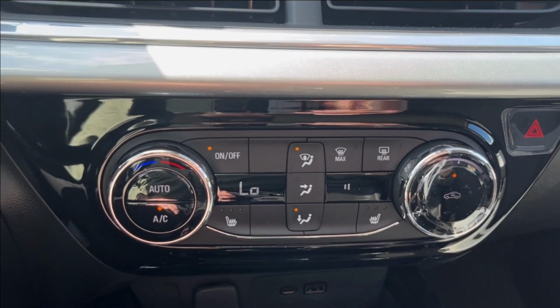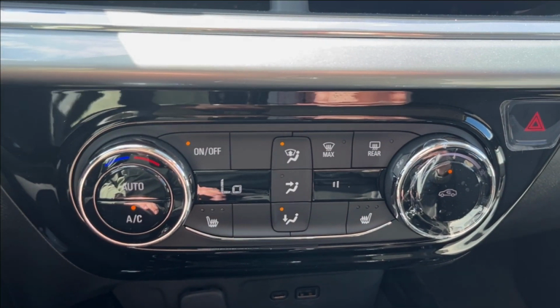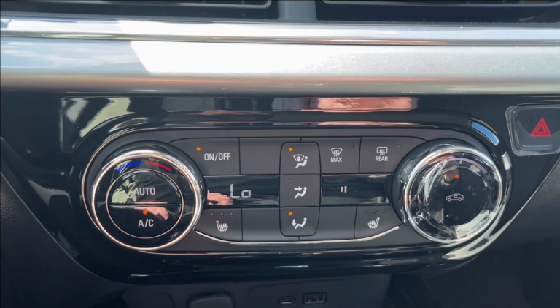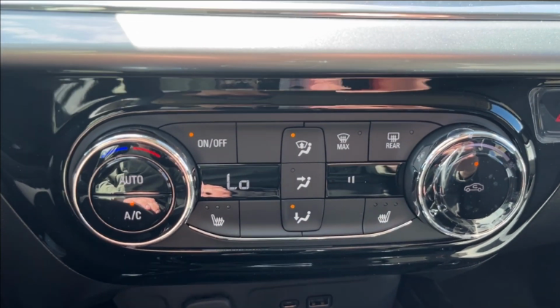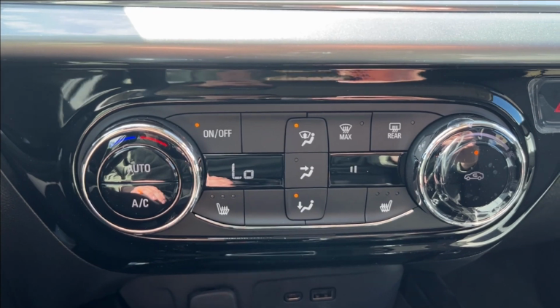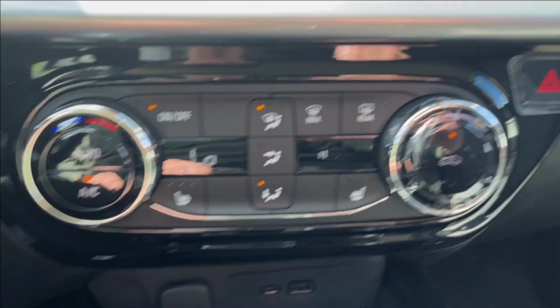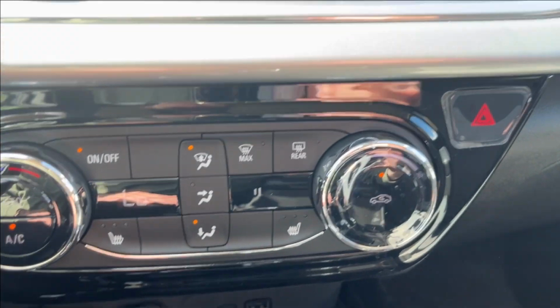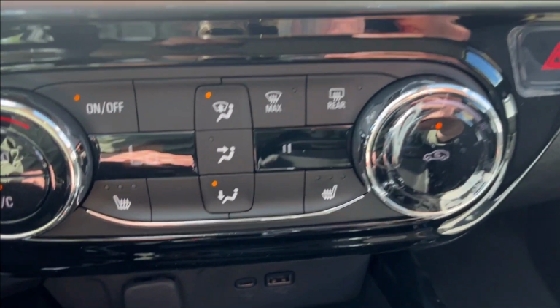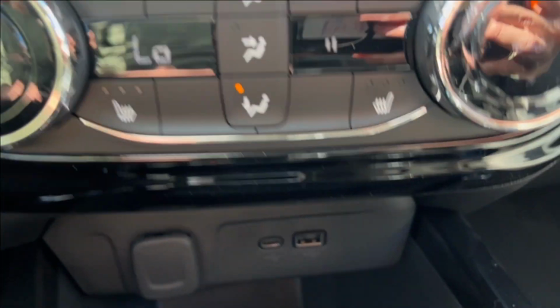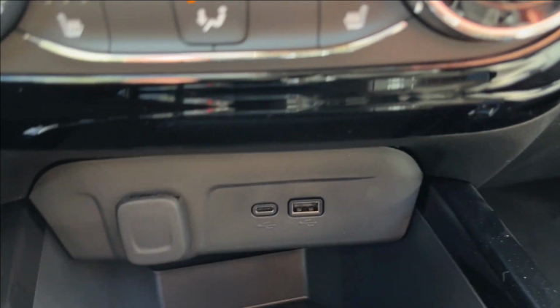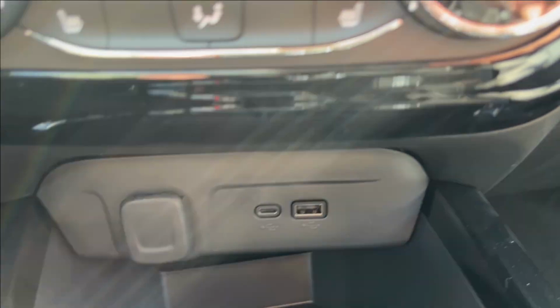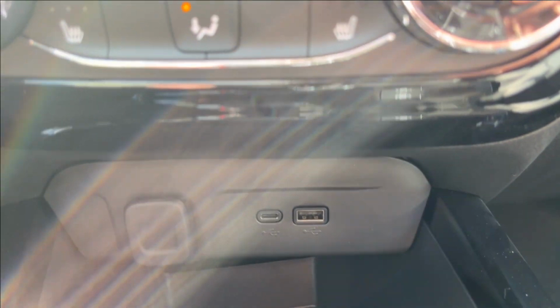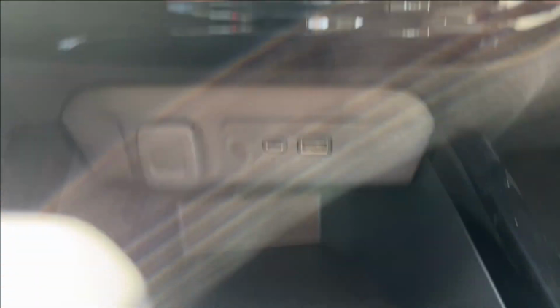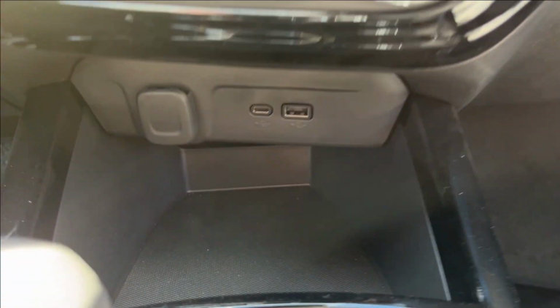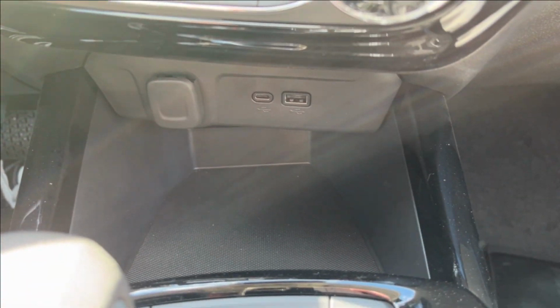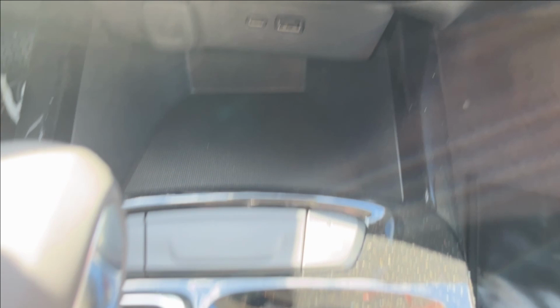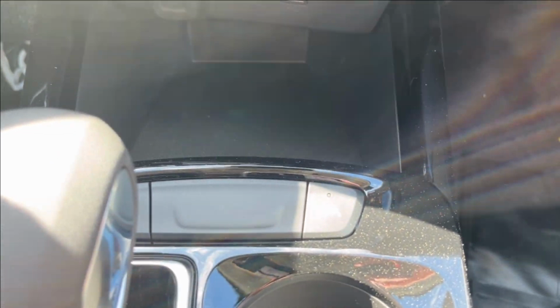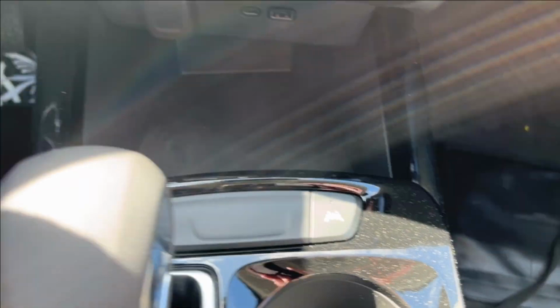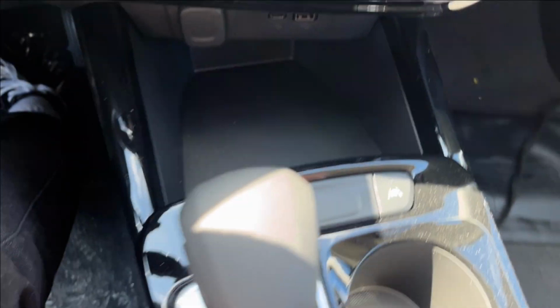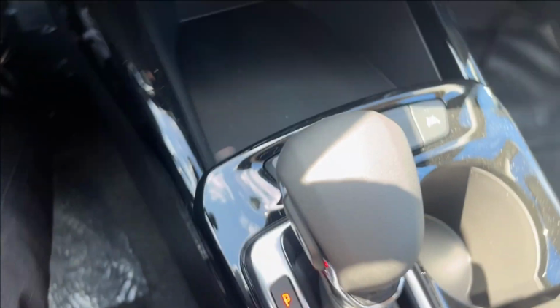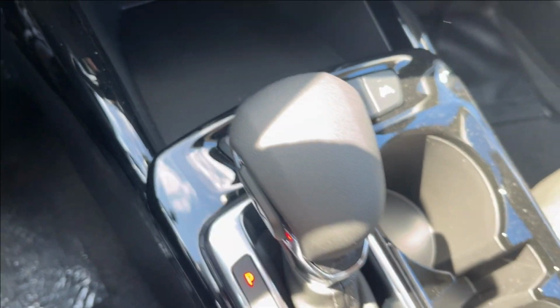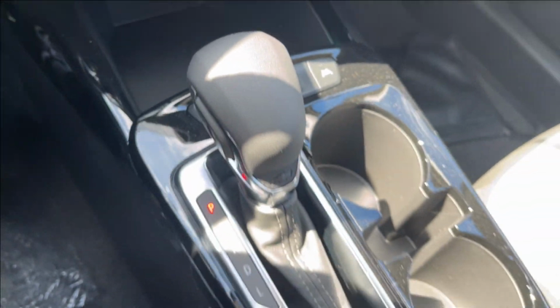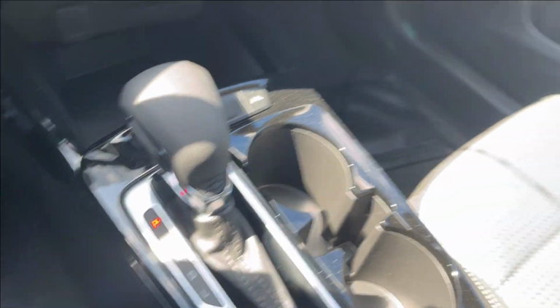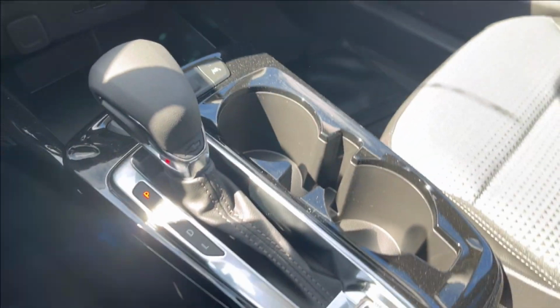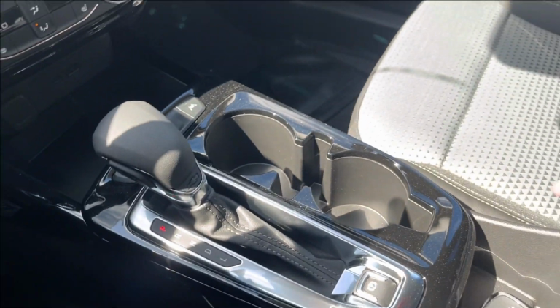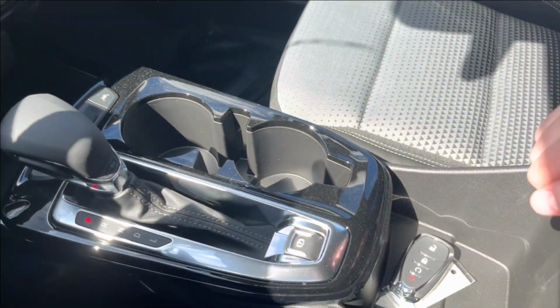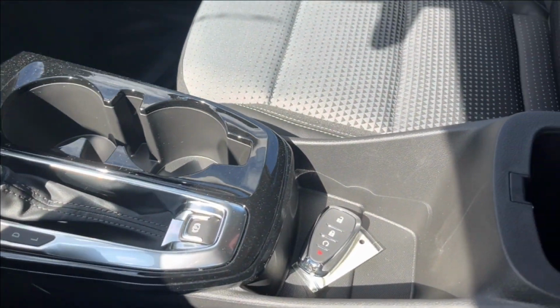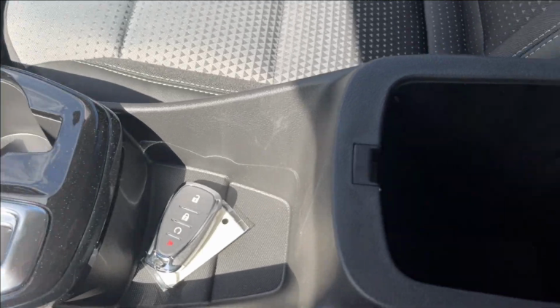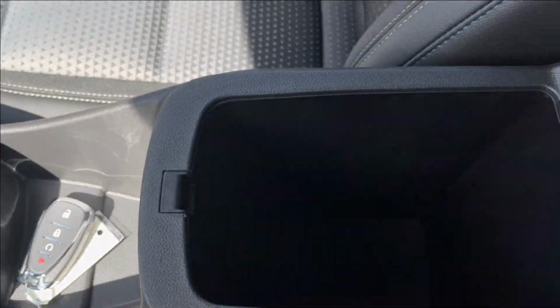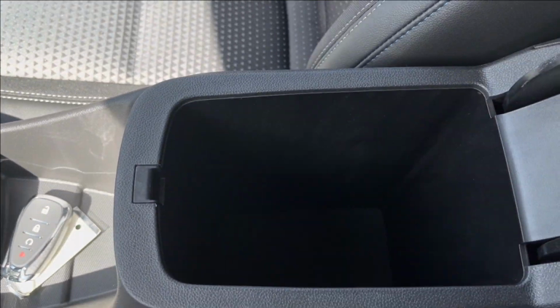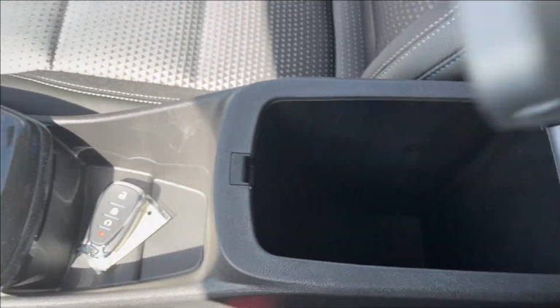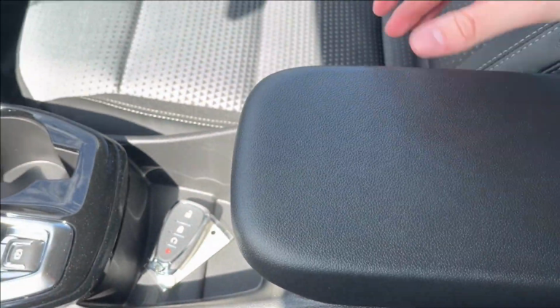The dual-zone climate control — you're going to have the heated seats right next to the hazards. And down below, you're going to have two USB ports with some extra storage, along with lane keep assist and your auto stop. Of course, with the shifter, there's lots of extra storage and storage inside the center console.